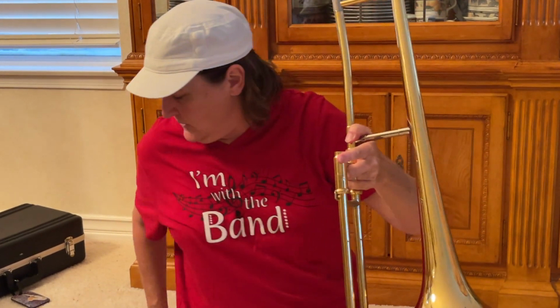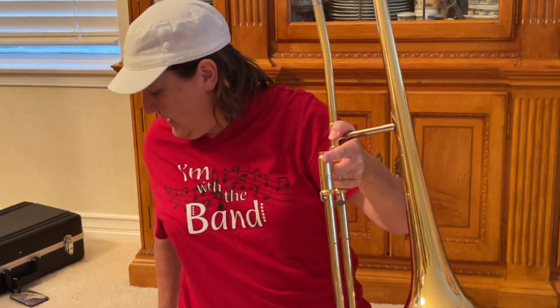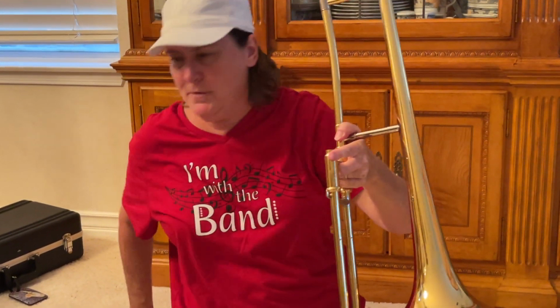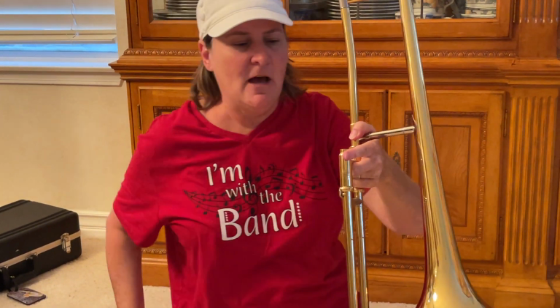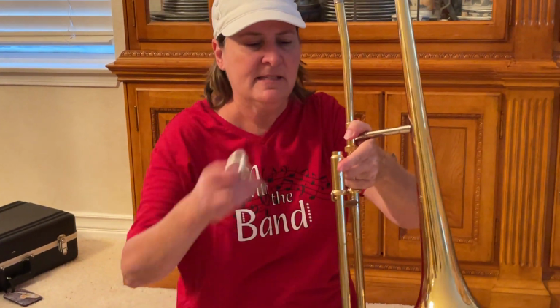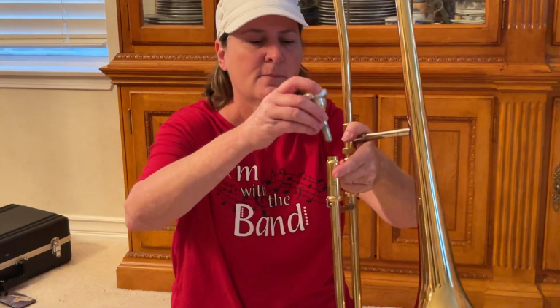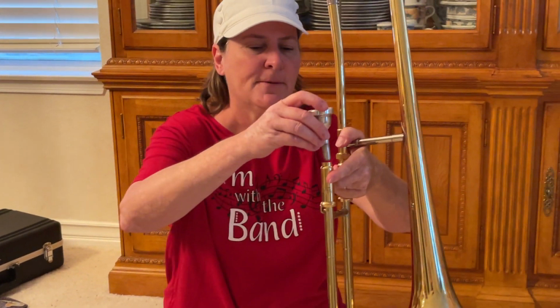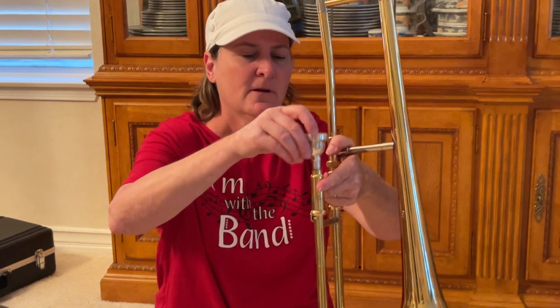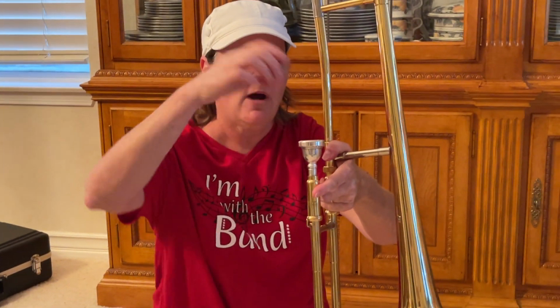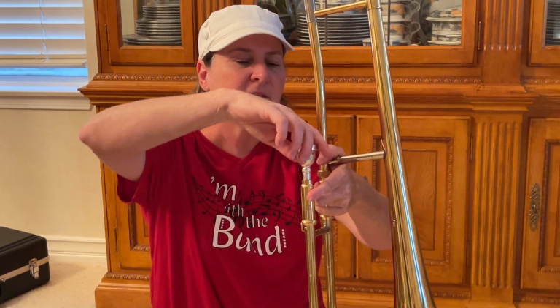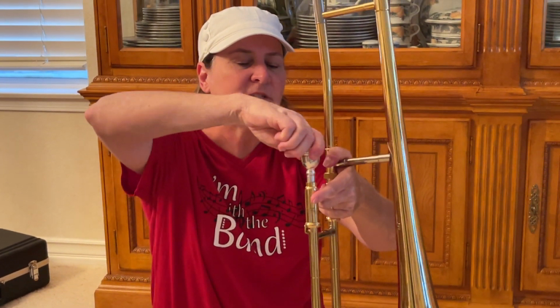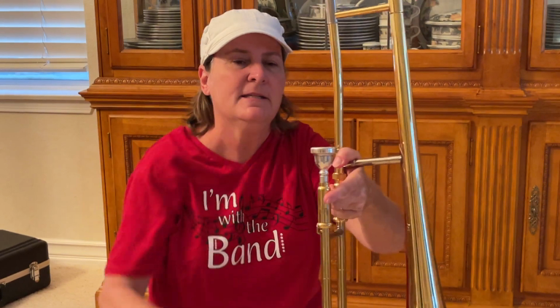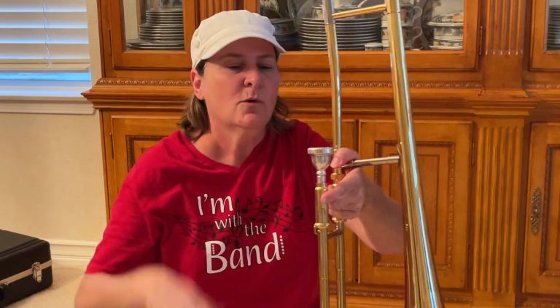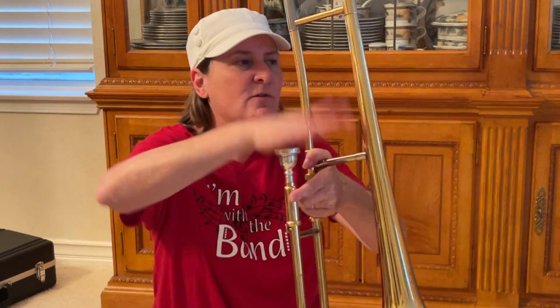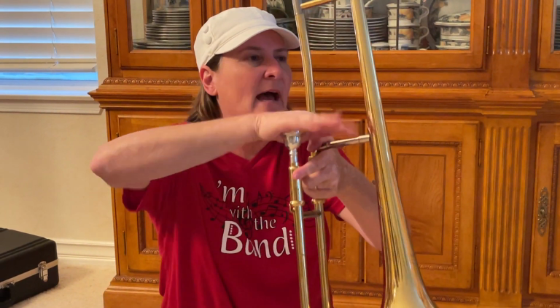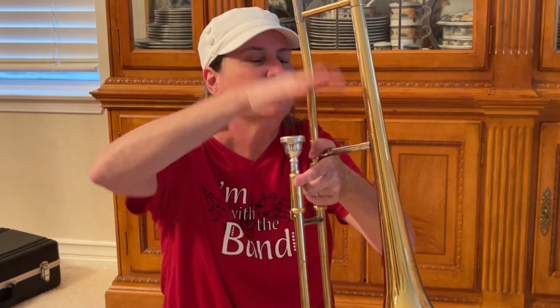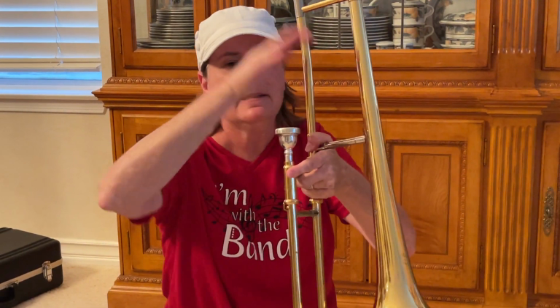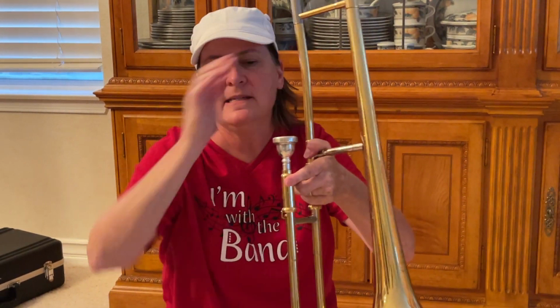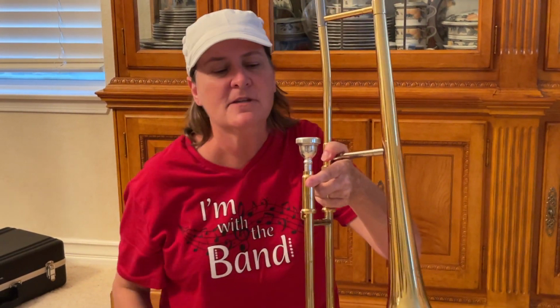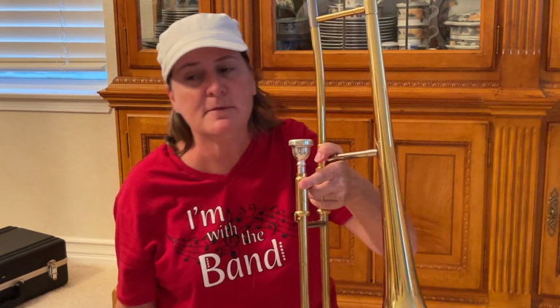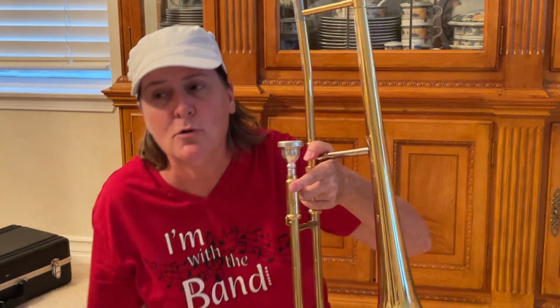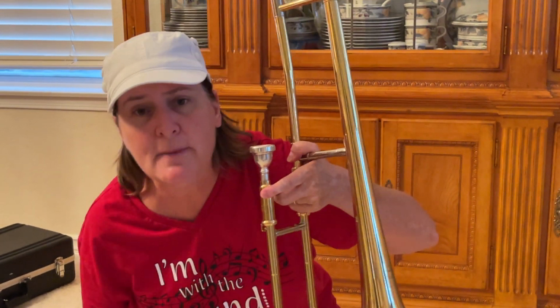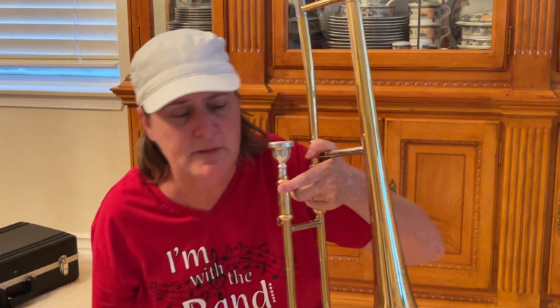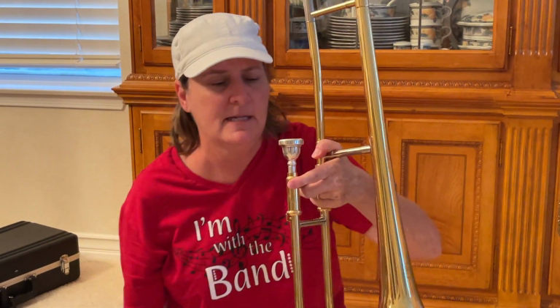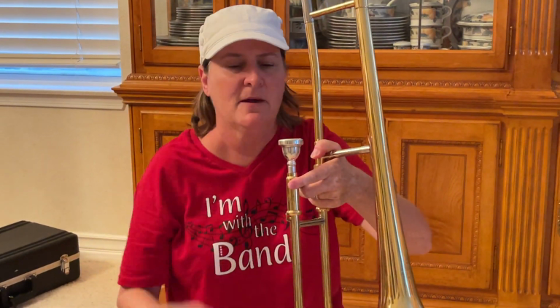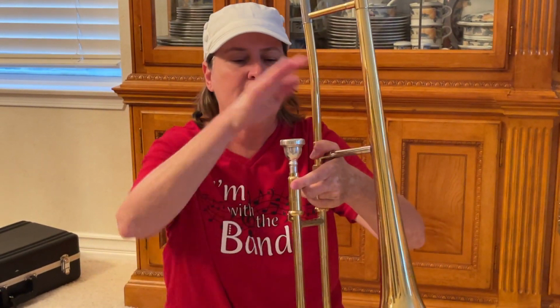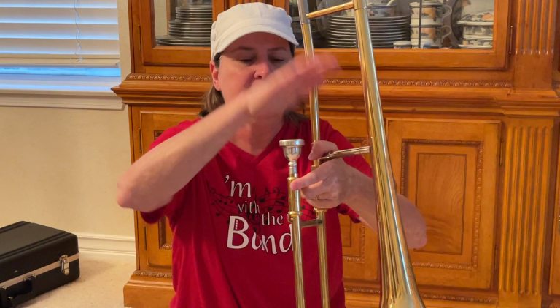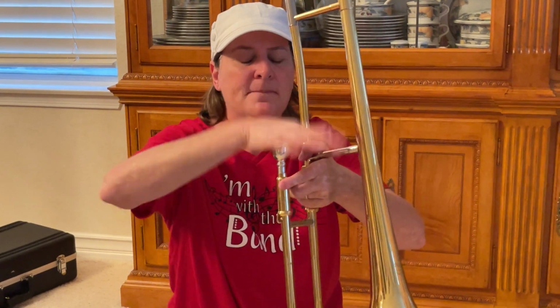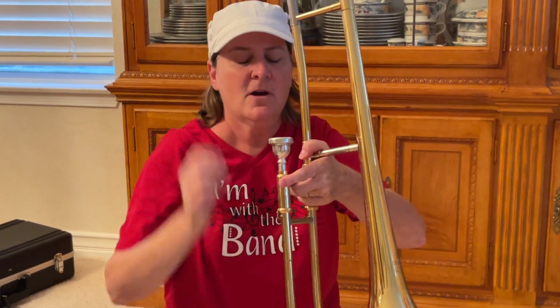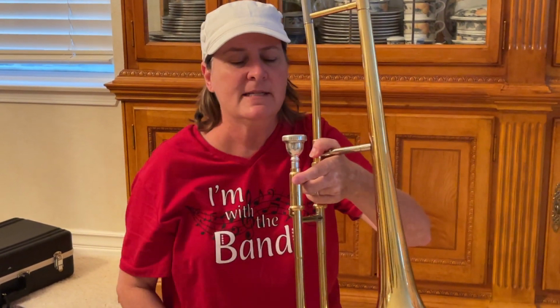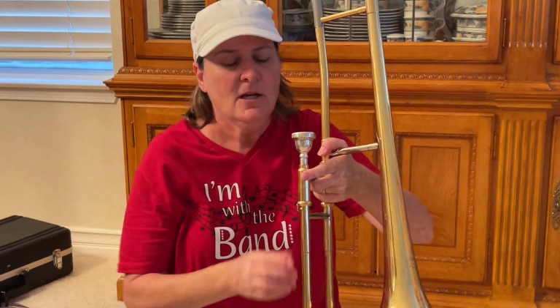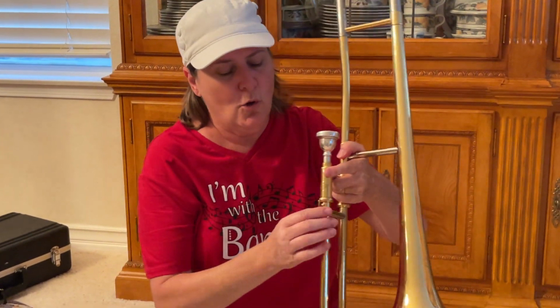Now I'm going to put my mouthpiece in there — drop it in, twist it. We don't do that too hard. Mrs. Geist doesn't have time to pull your mouthpiece; it takes about 10 minutes.